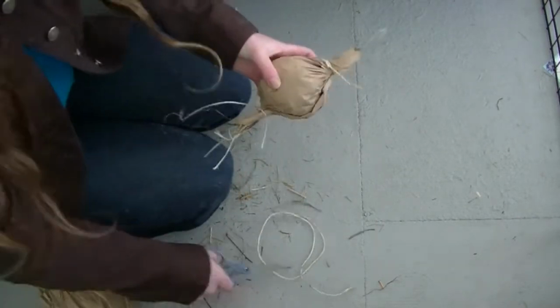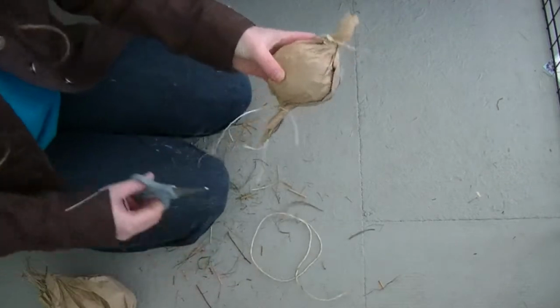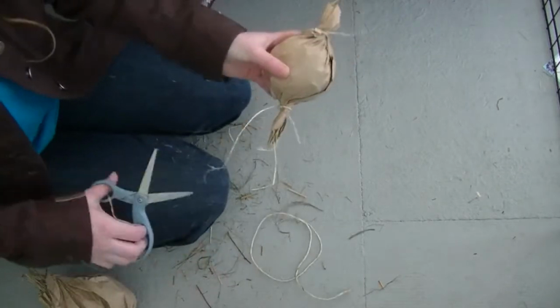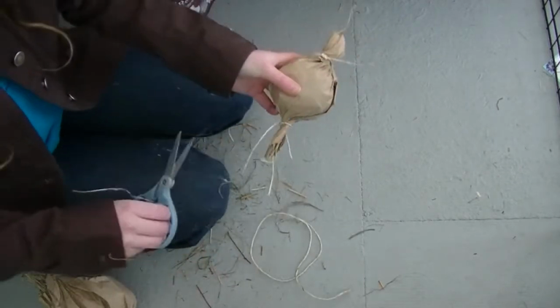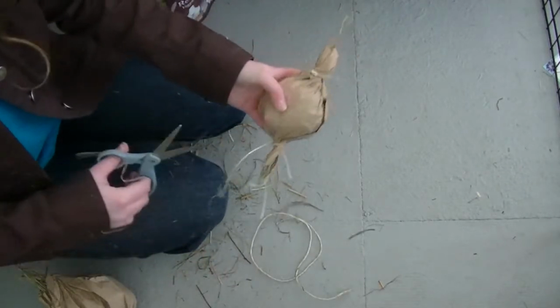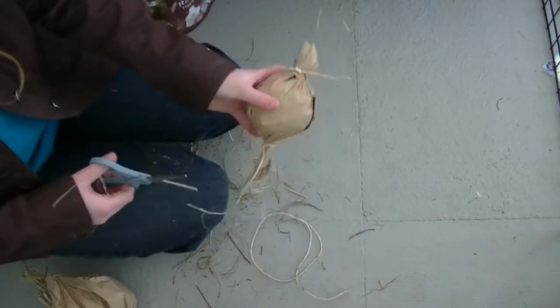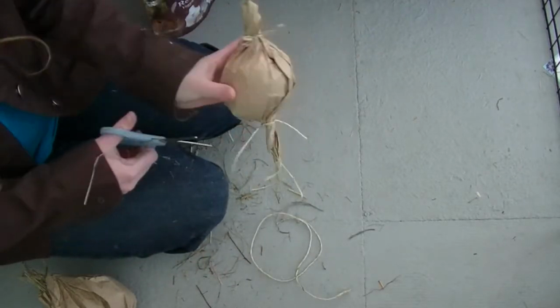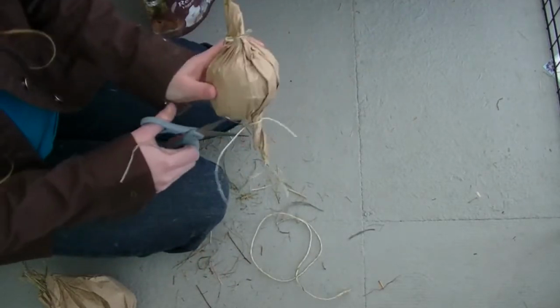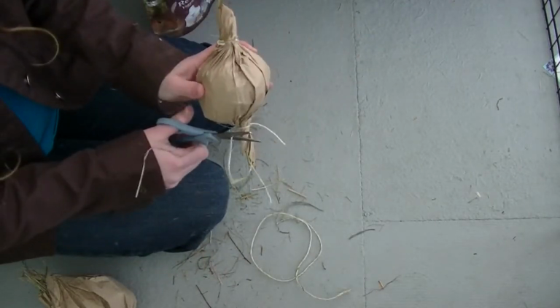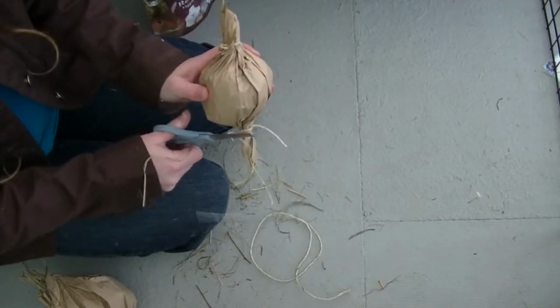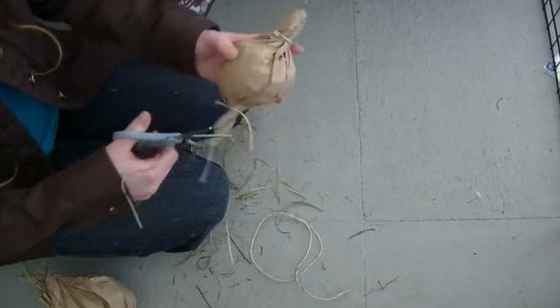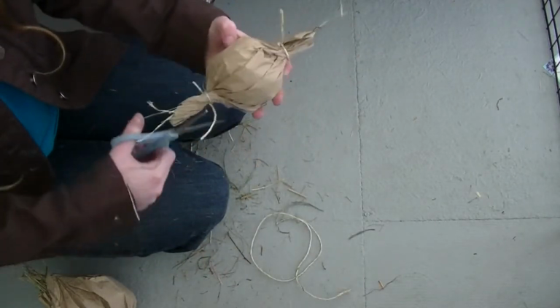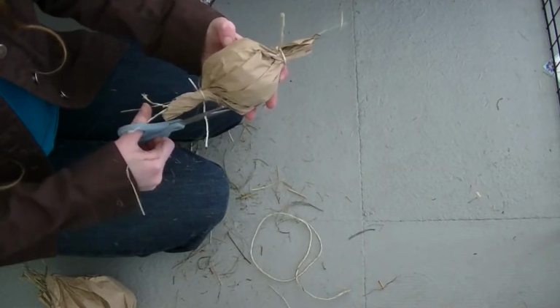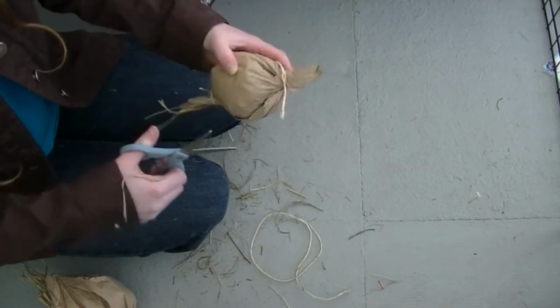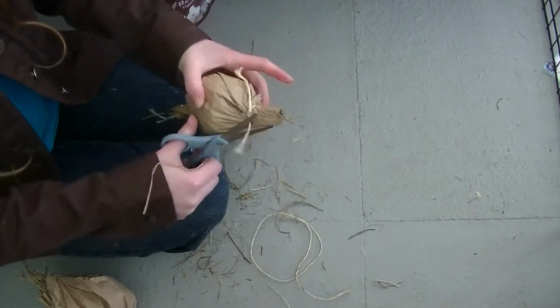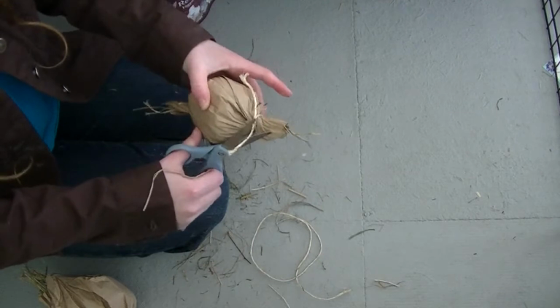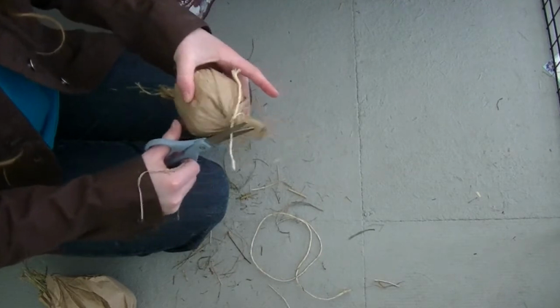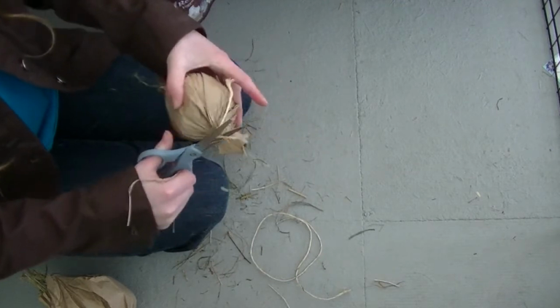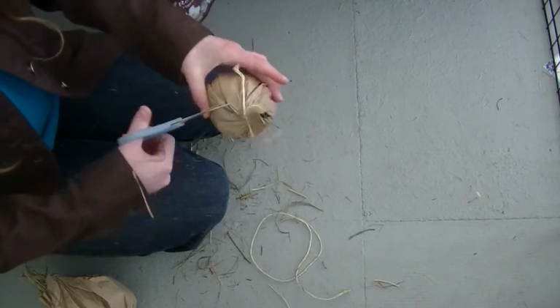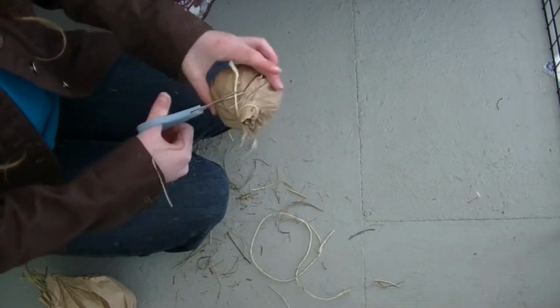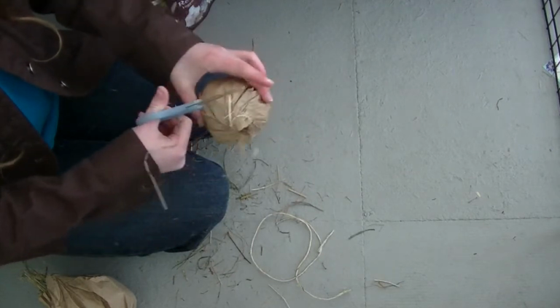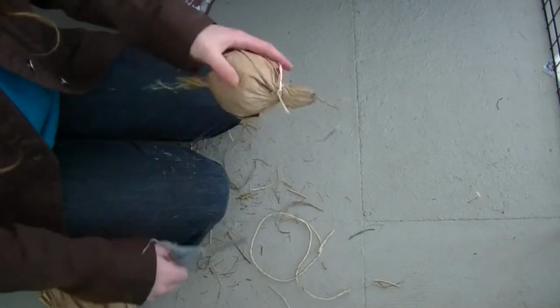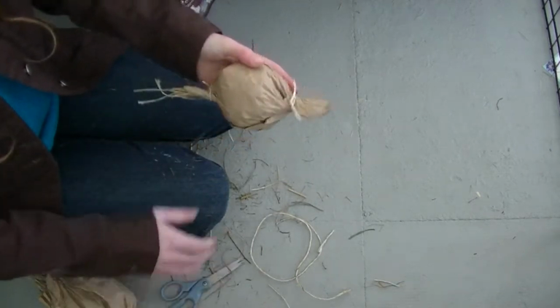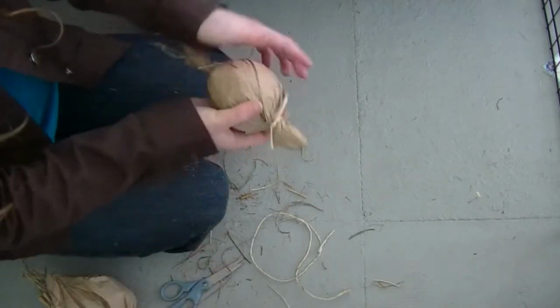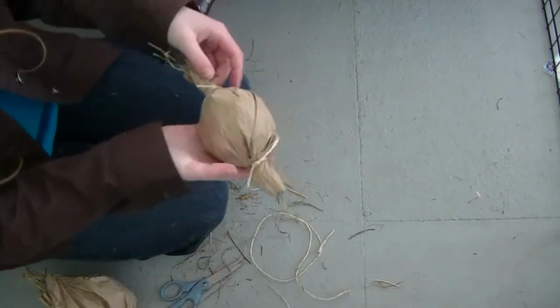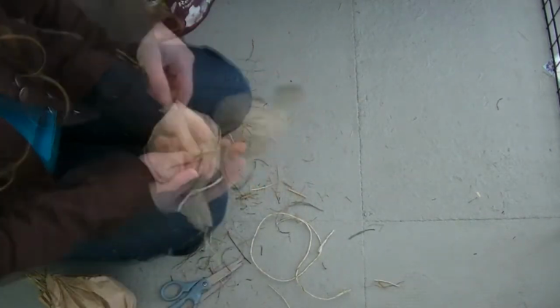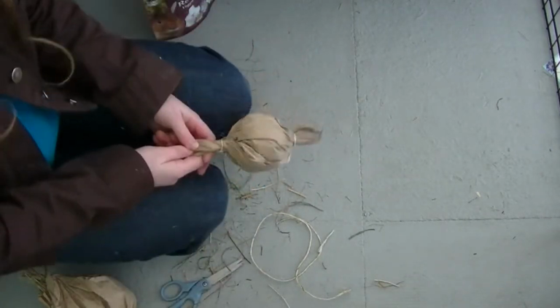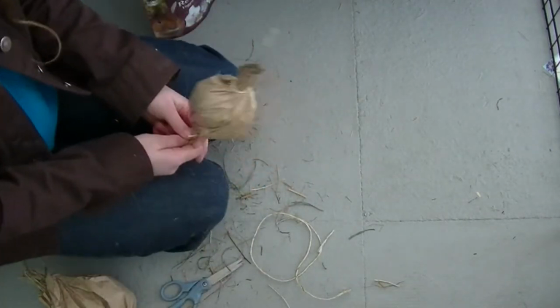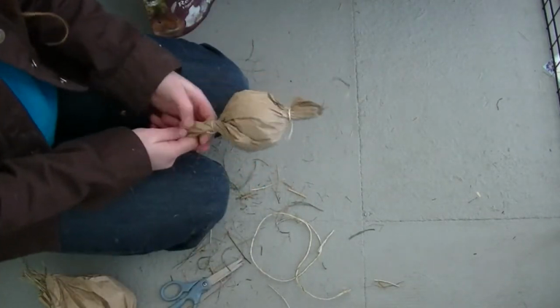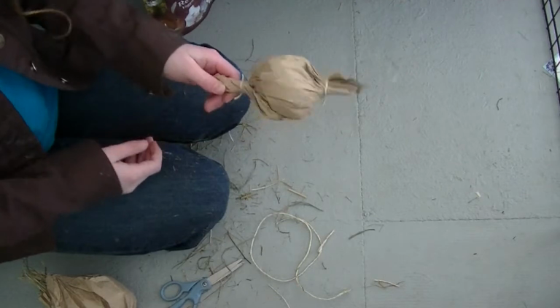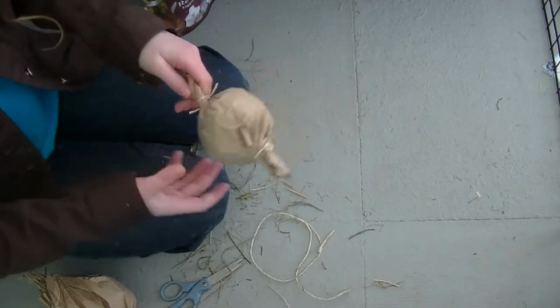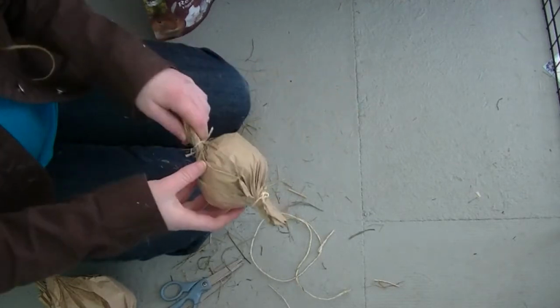If you use the string, all you have to do is once you tie it, just cut off the ends and then you are done. I hope you guys enjoyed this tutorial.